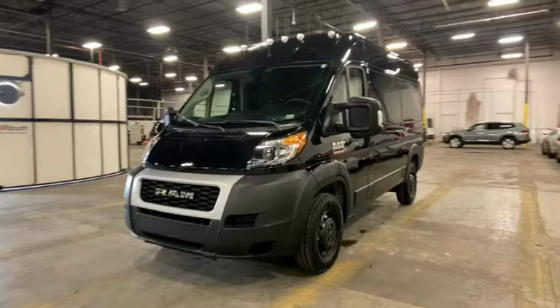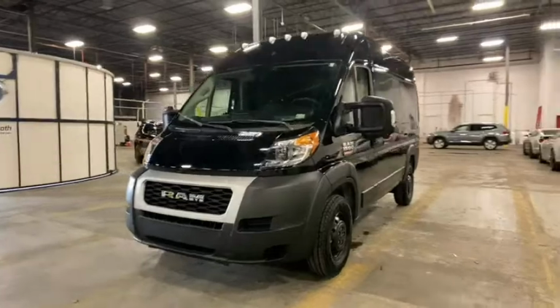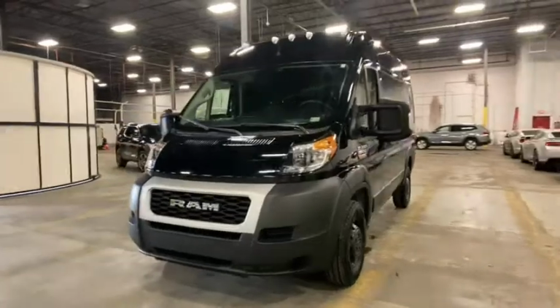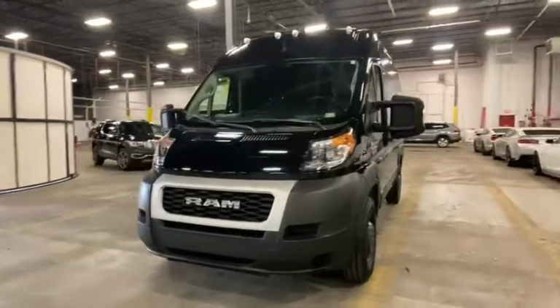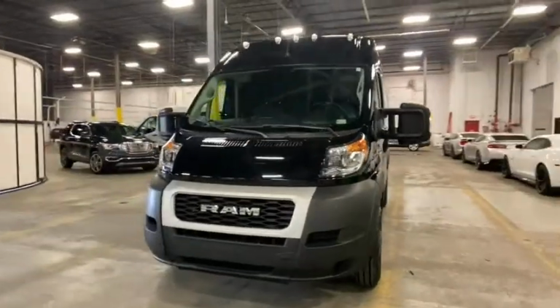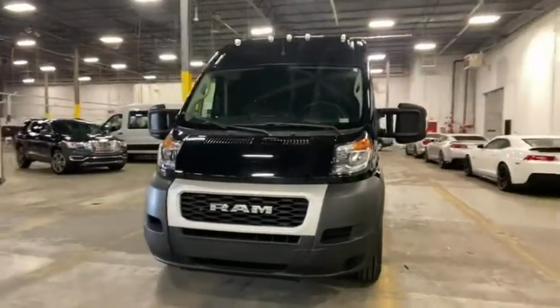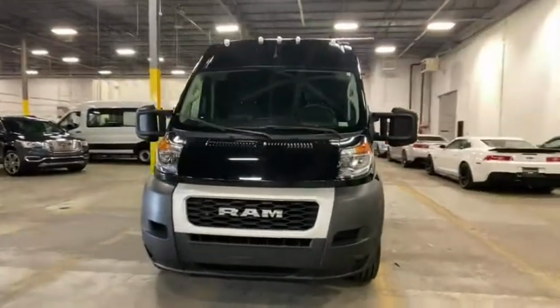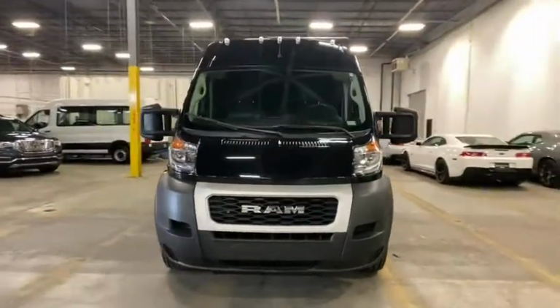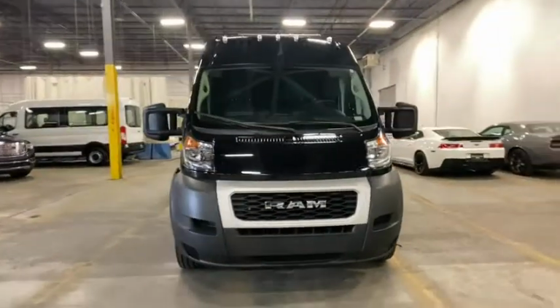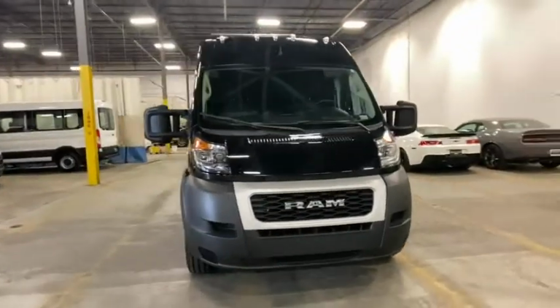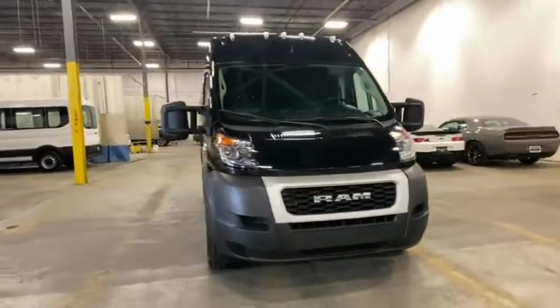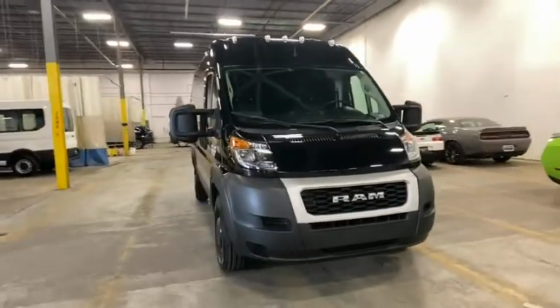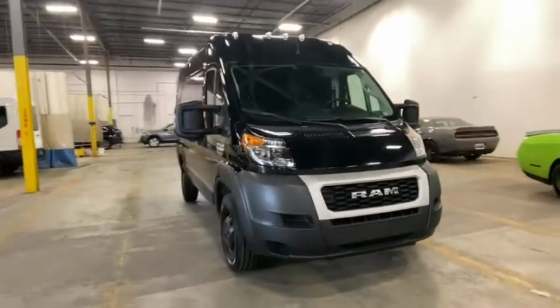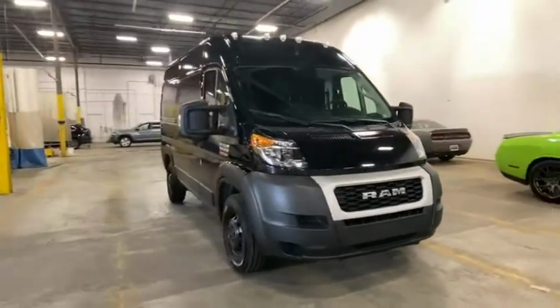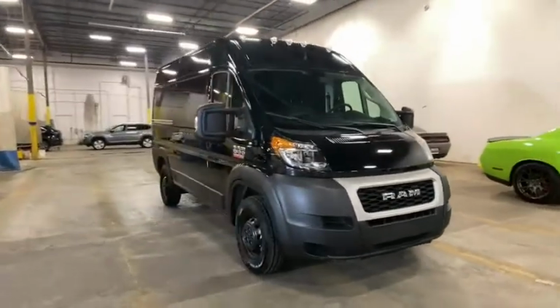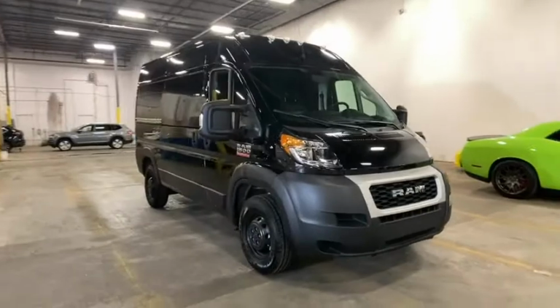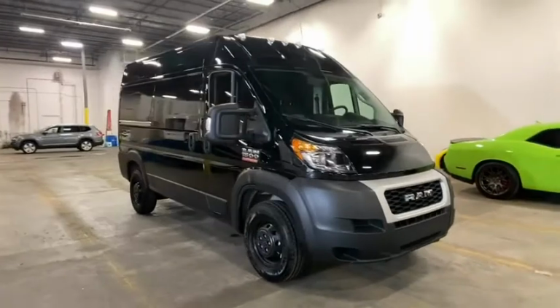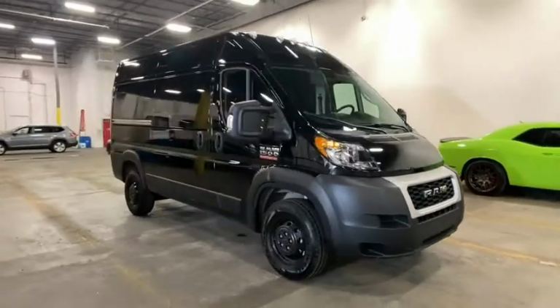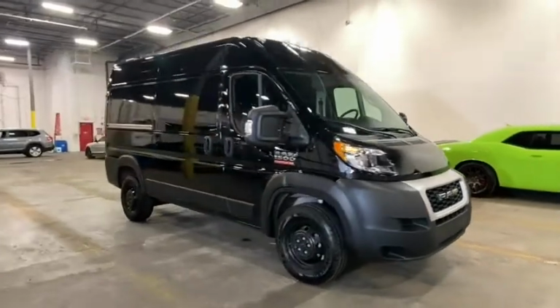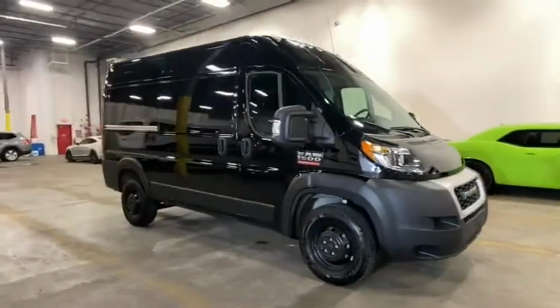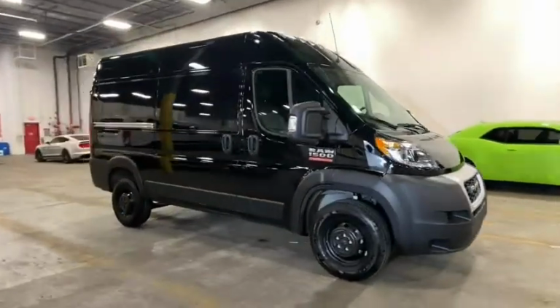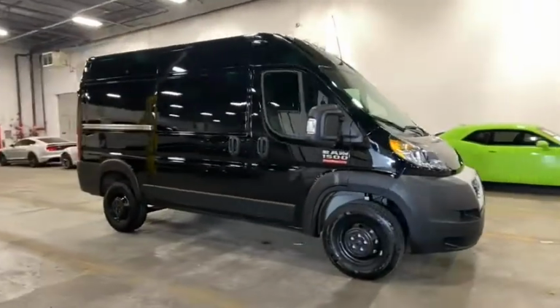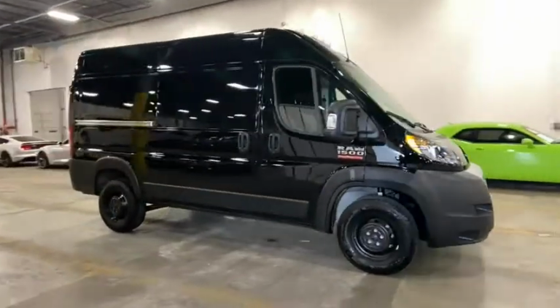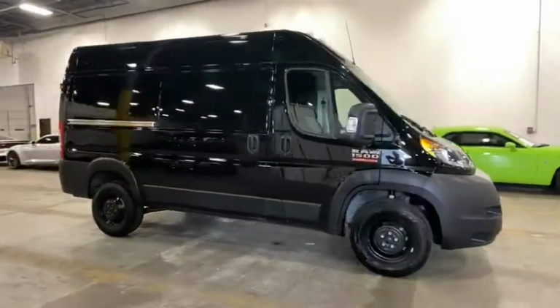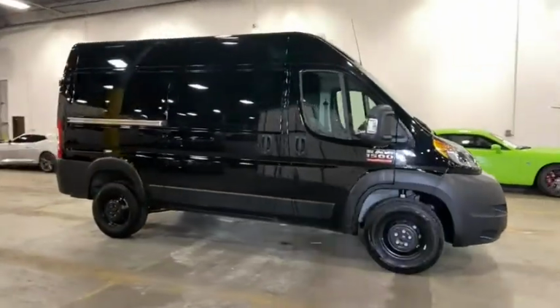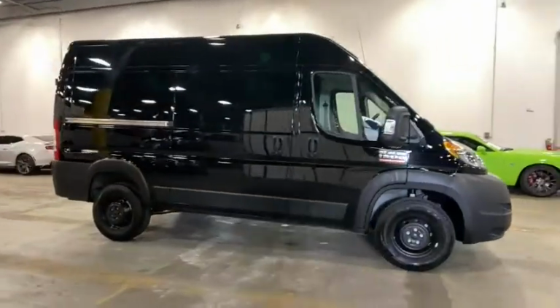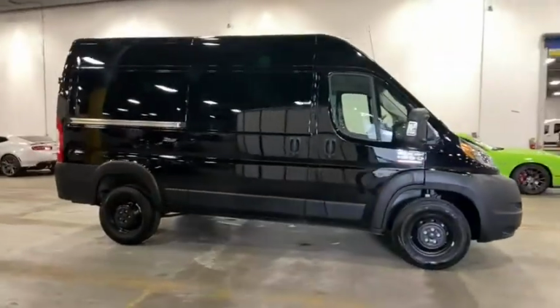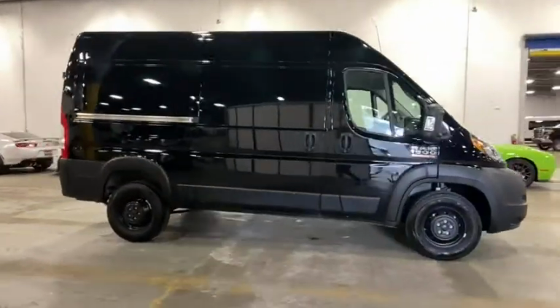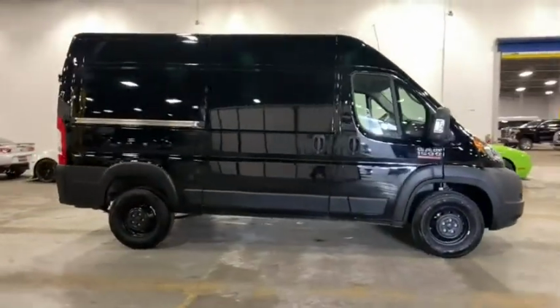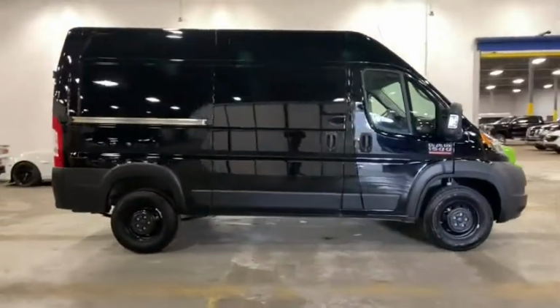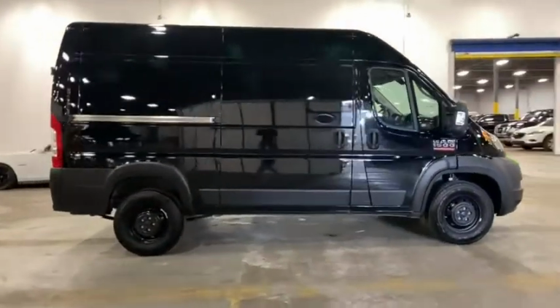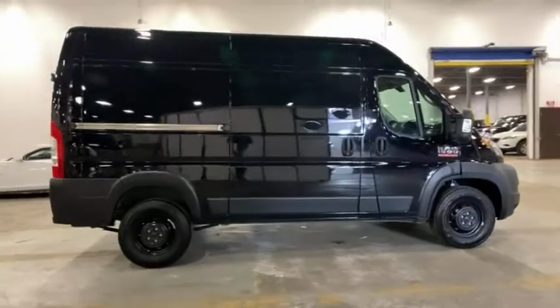Stop by and take a look at the 2019 Ram Promaster. Ram Promaster provides superior on-the-job performance while helping your business carry more to more places.